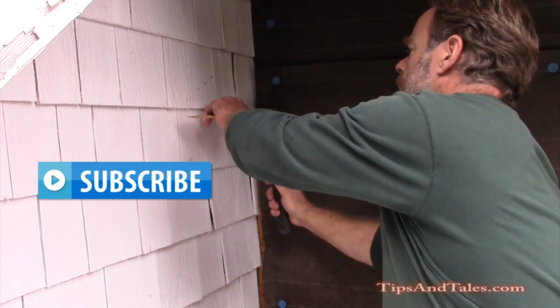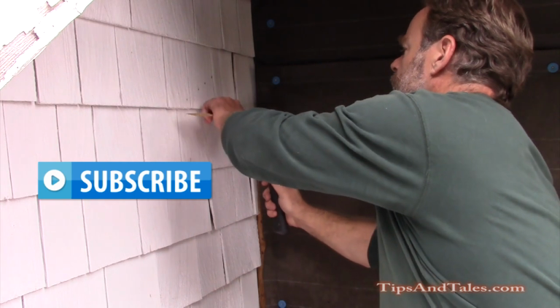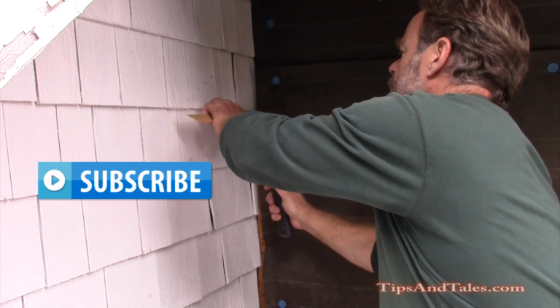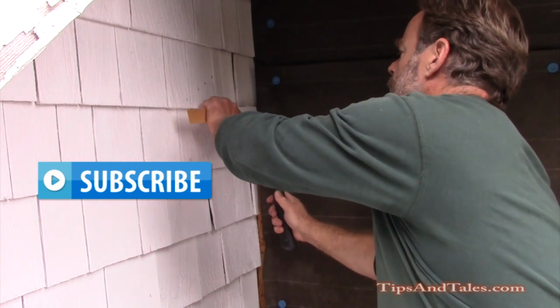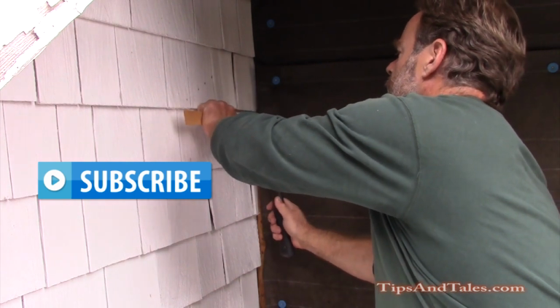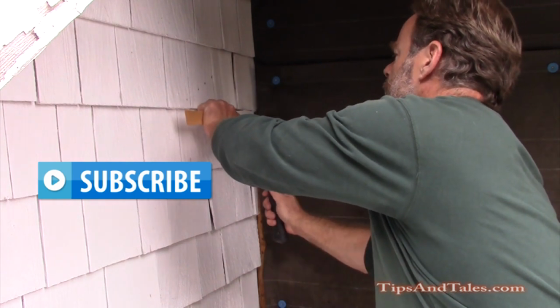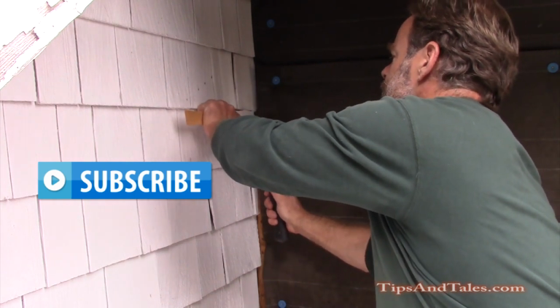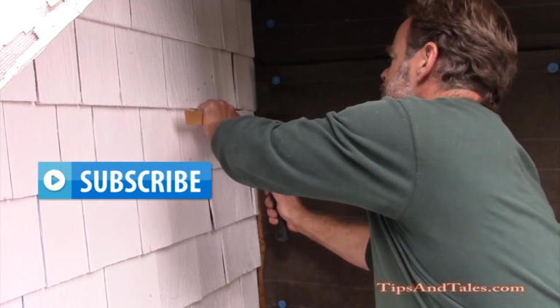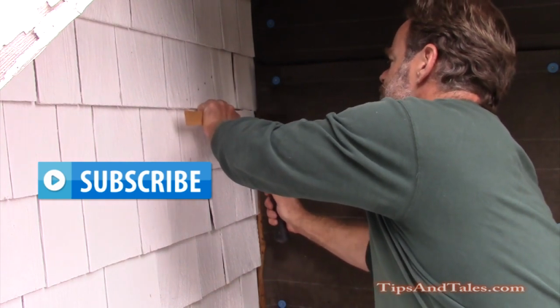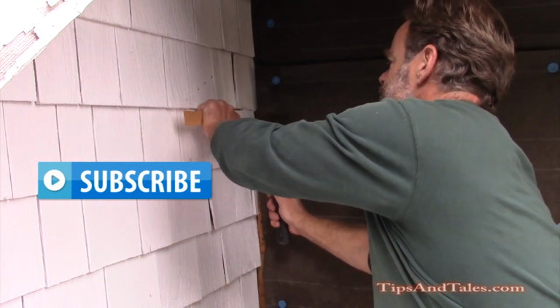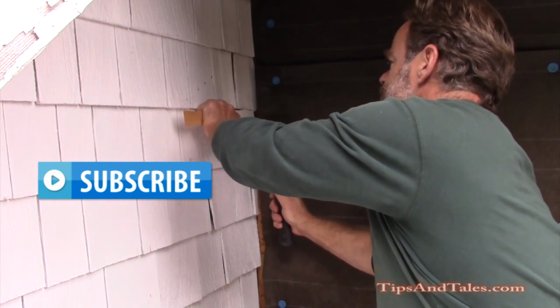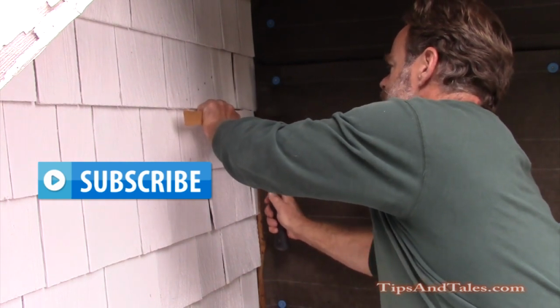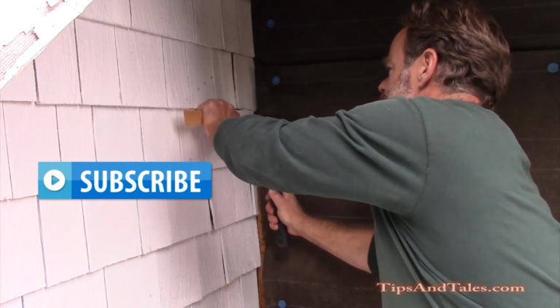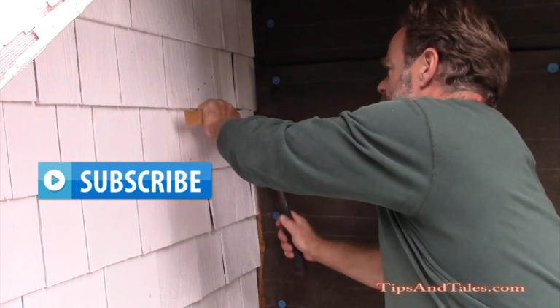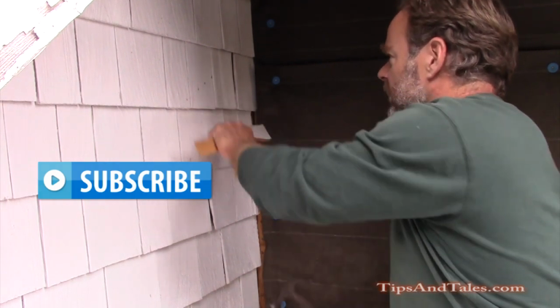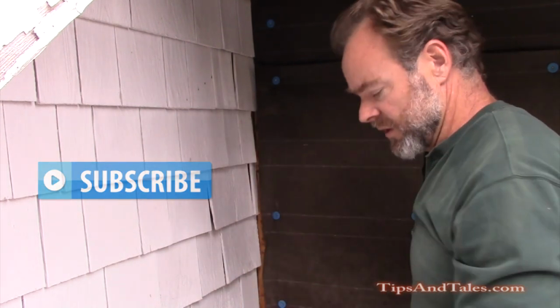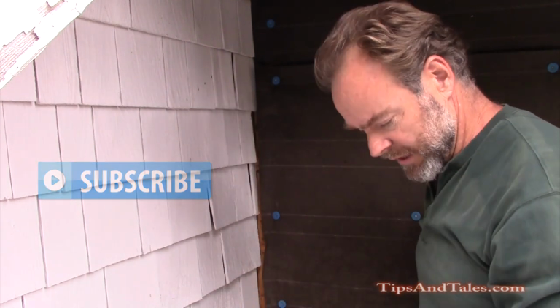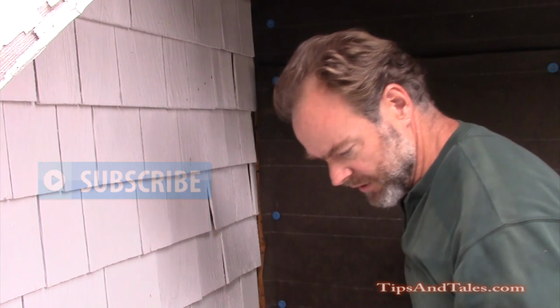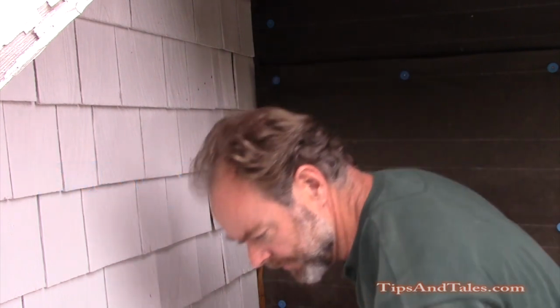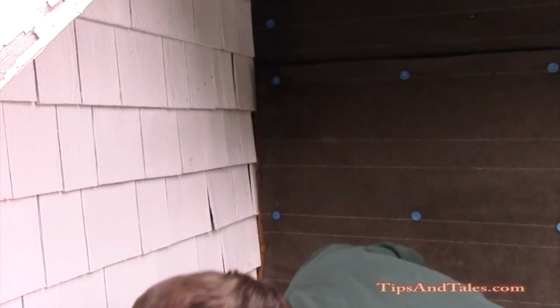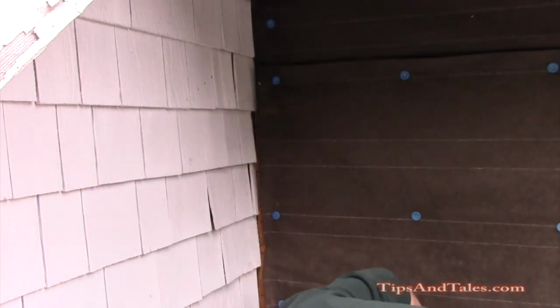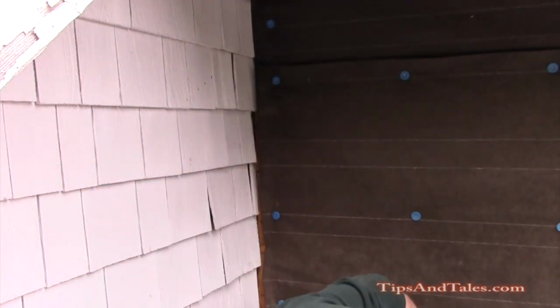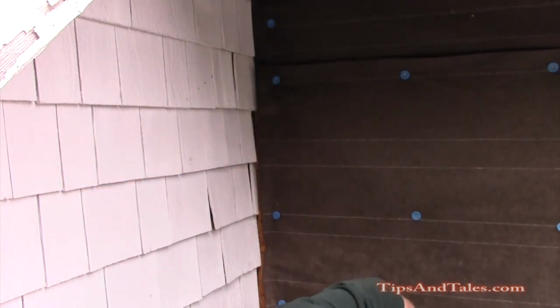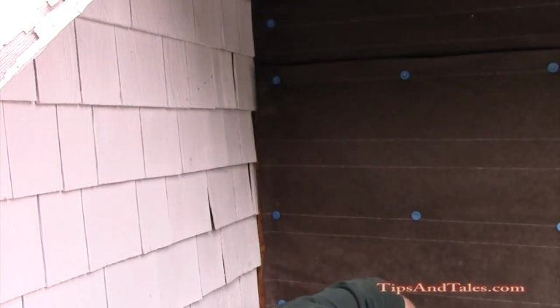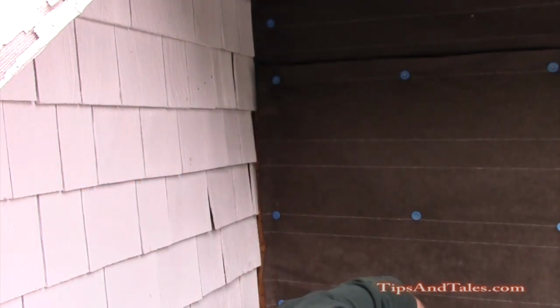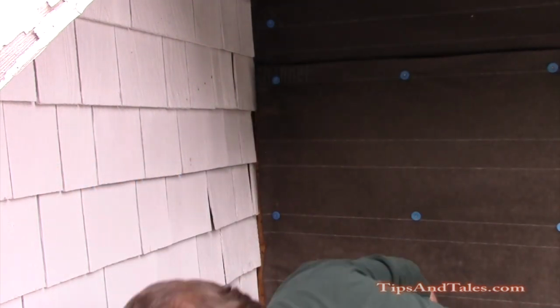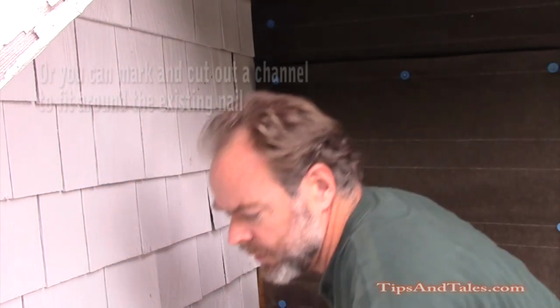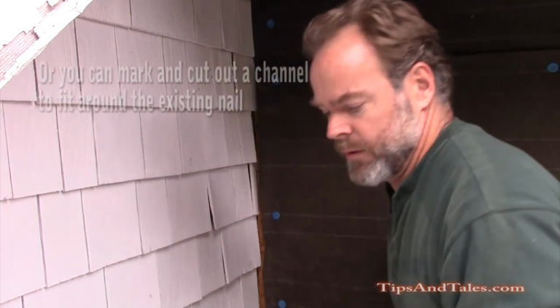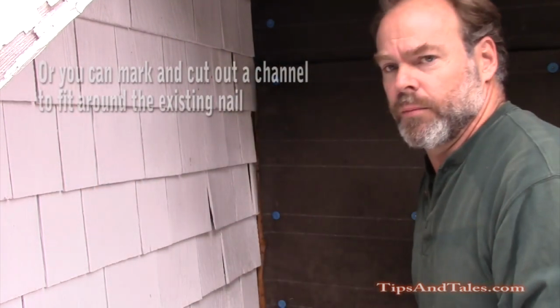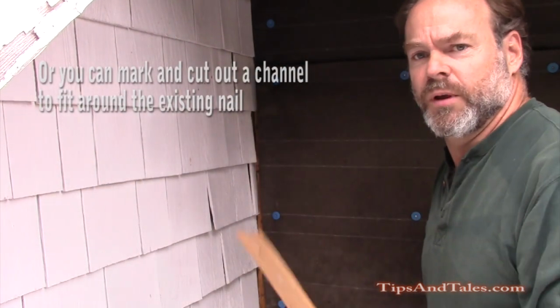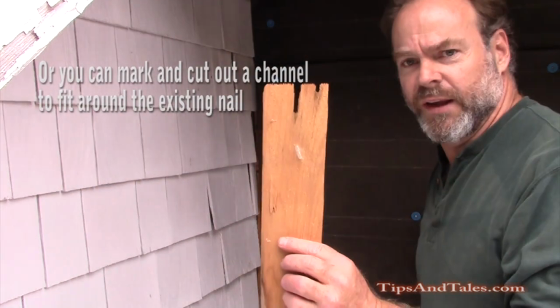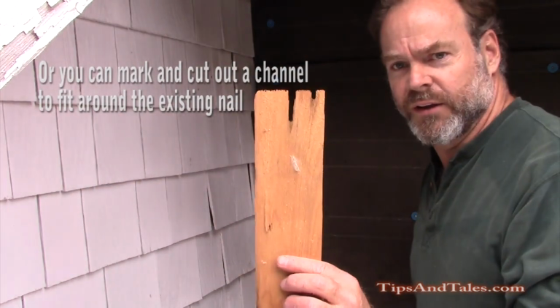So just tap it up in there. It's hugging a nail there — it'll do something like this.